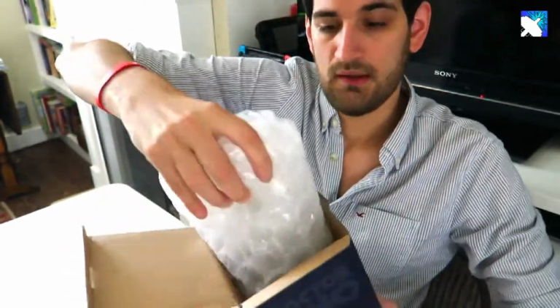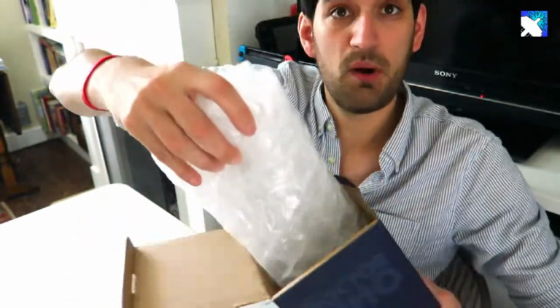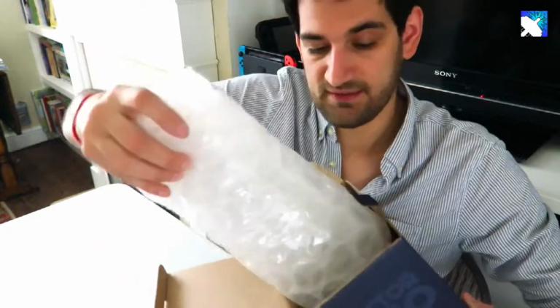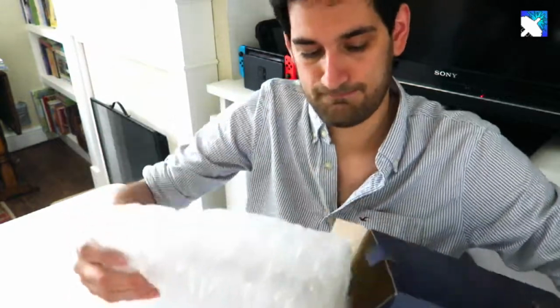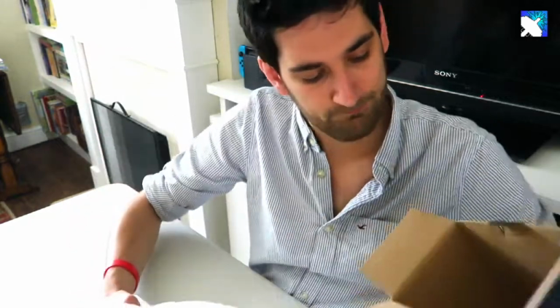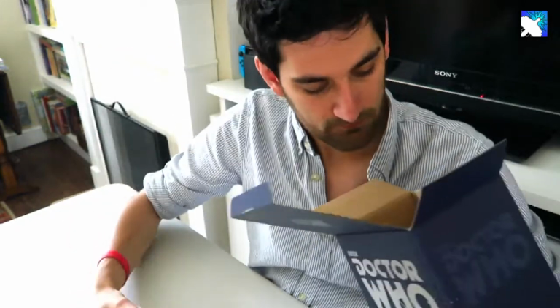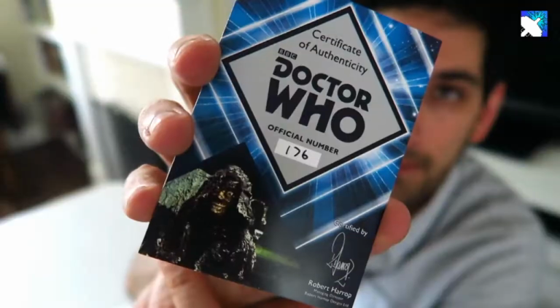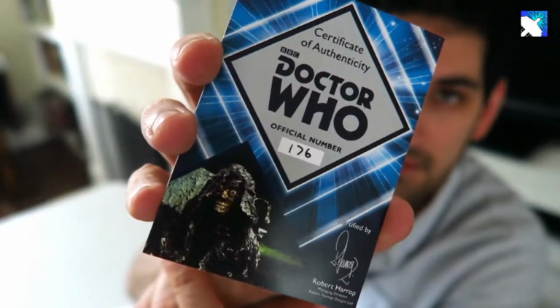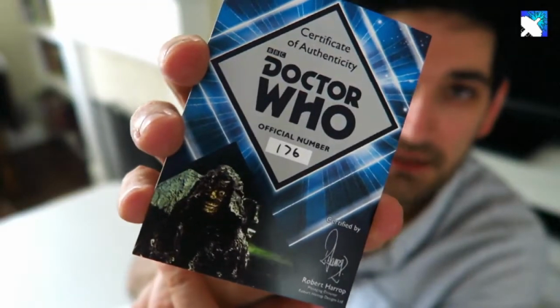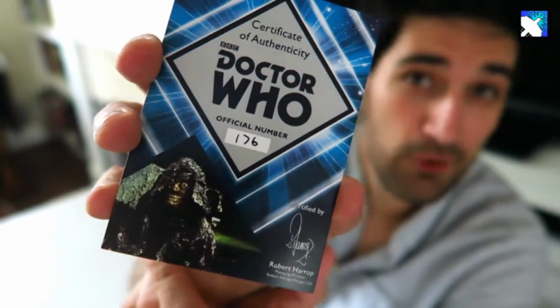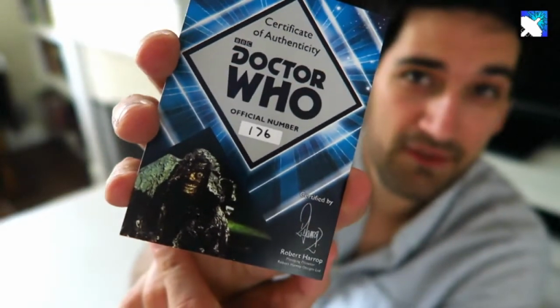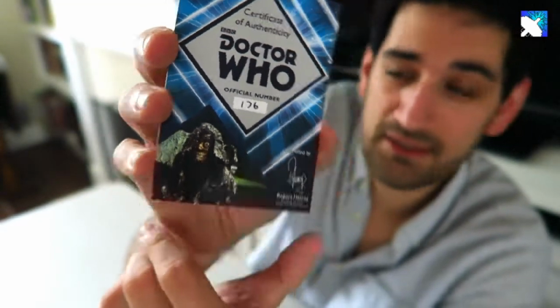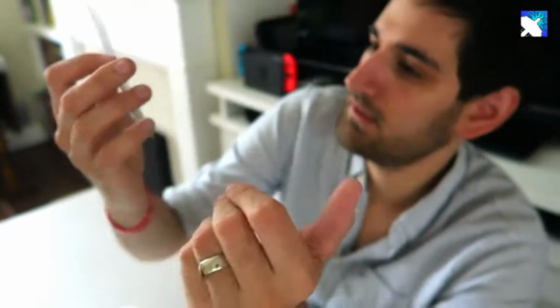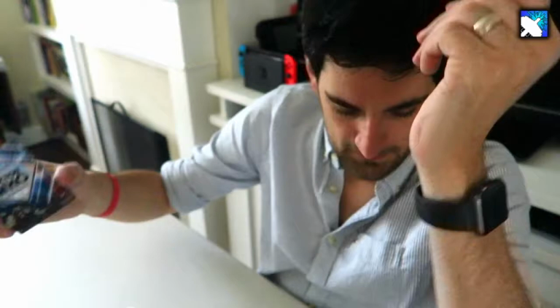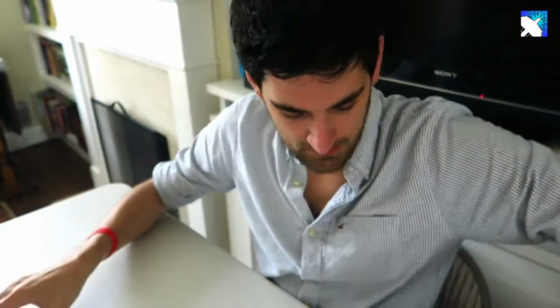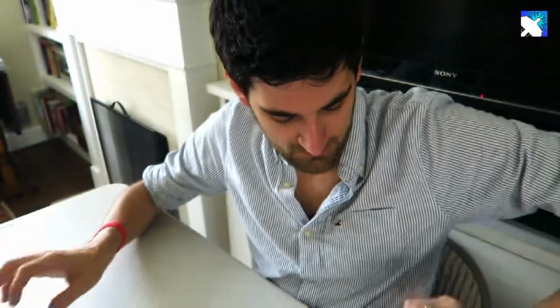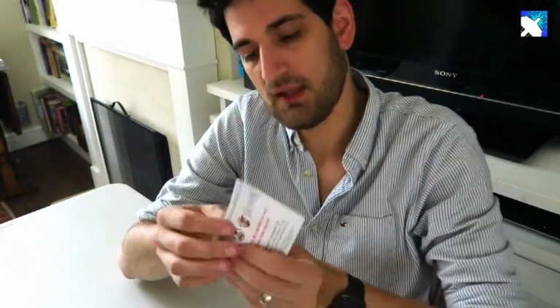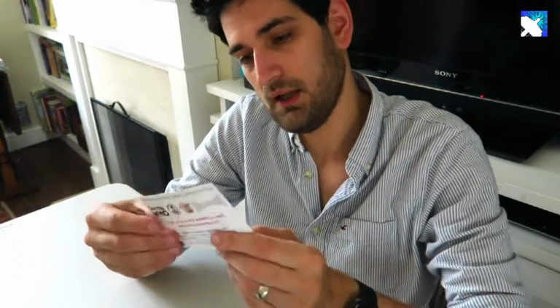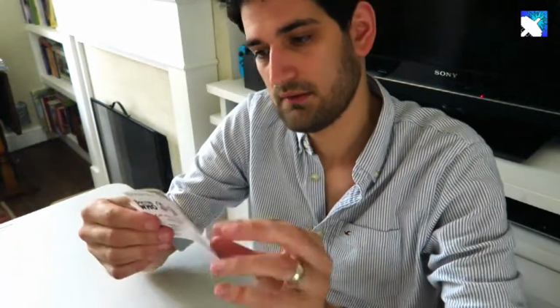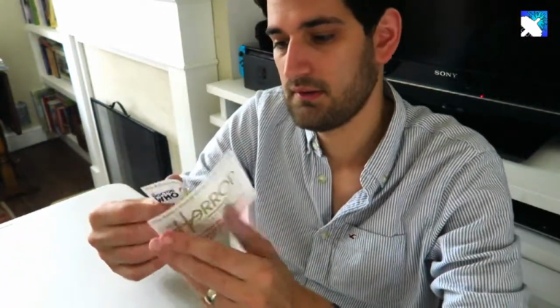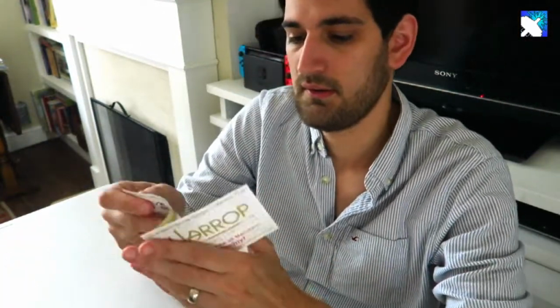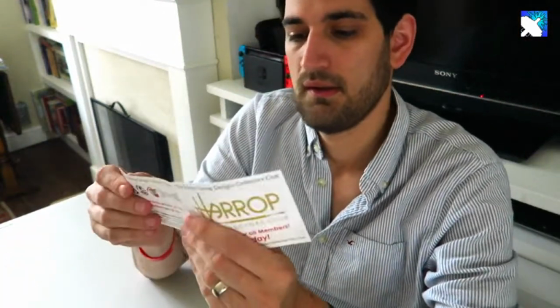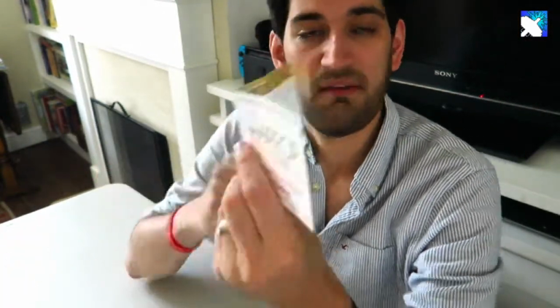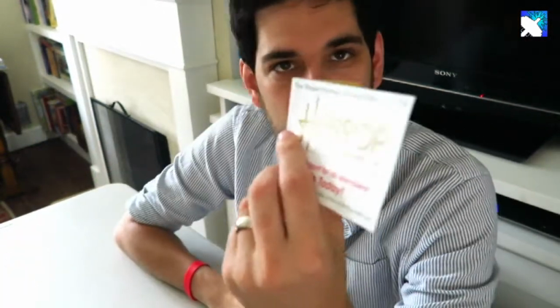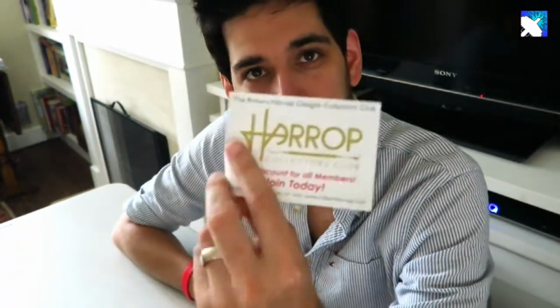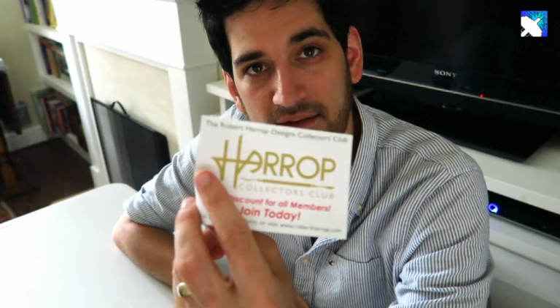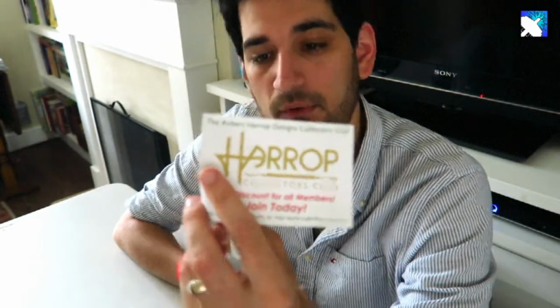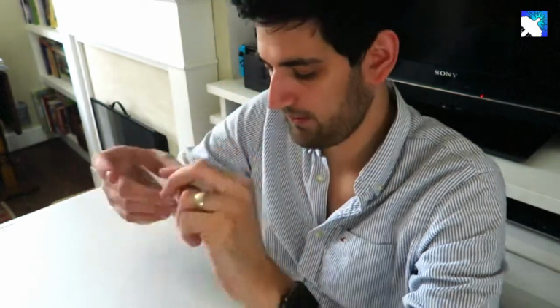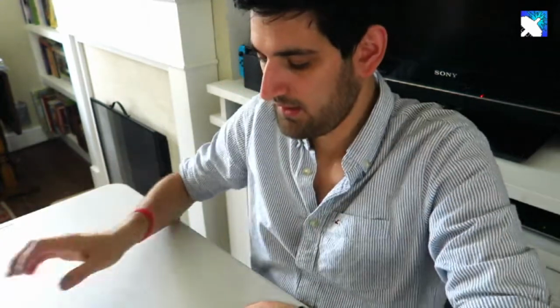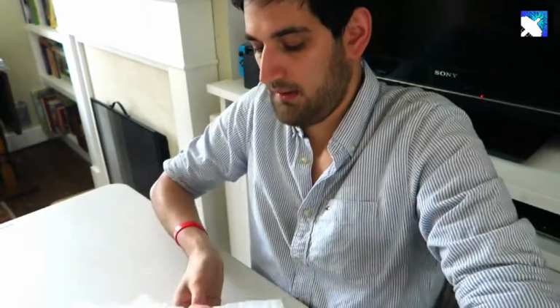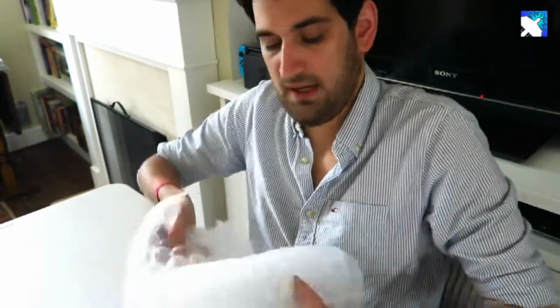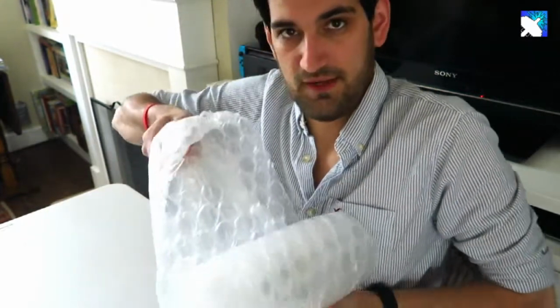It comes well protected. There's the certificate of authenticity, and then you get a little pamphlet here to join the collectors club at Robert Harrop. But here's the figure.